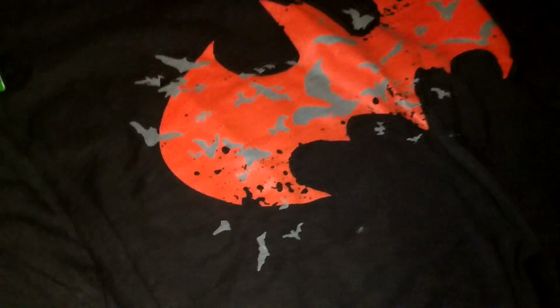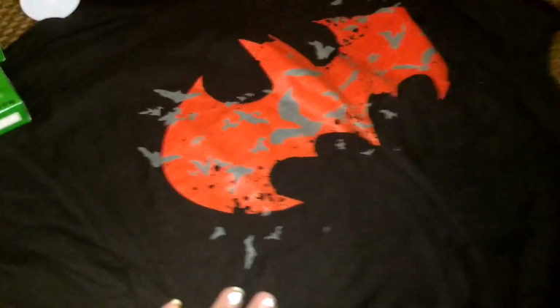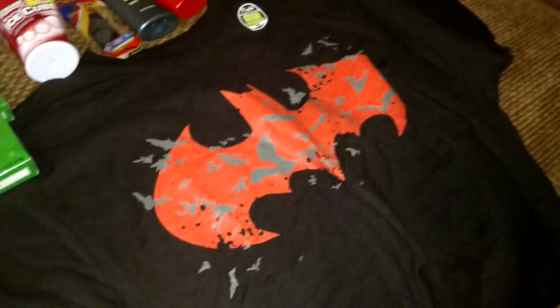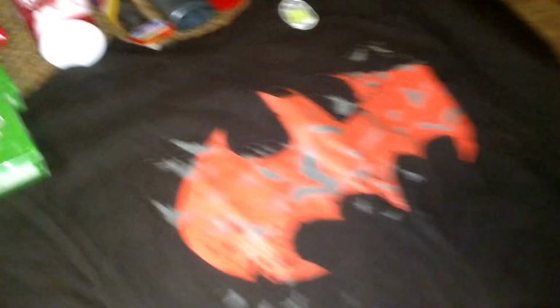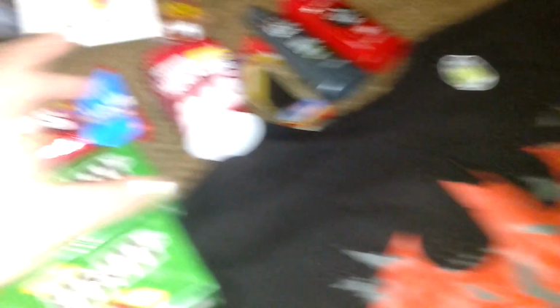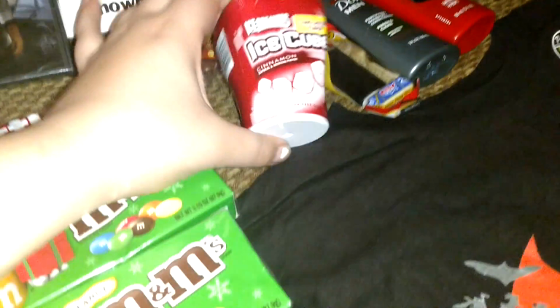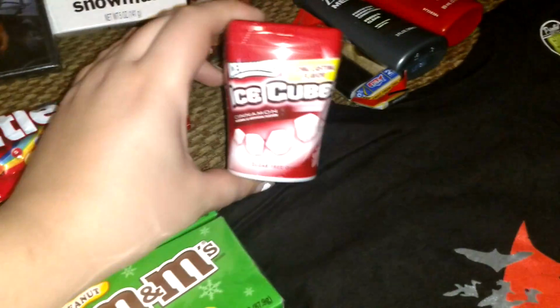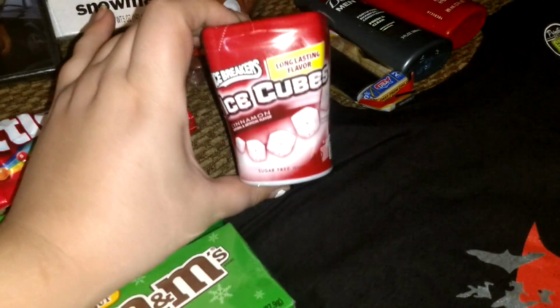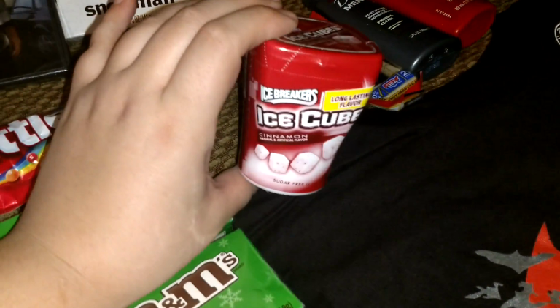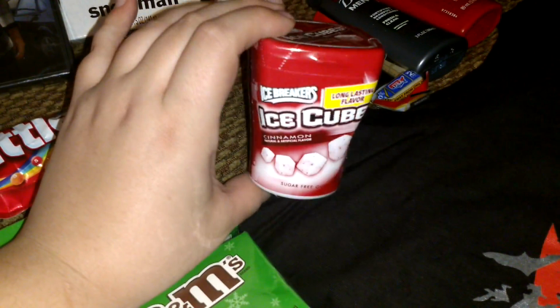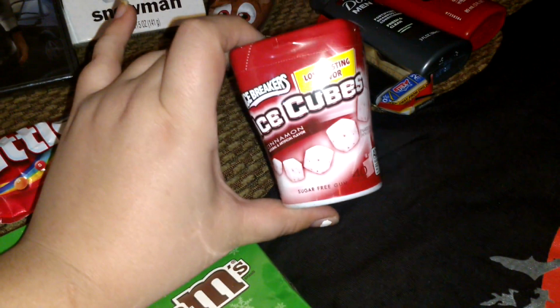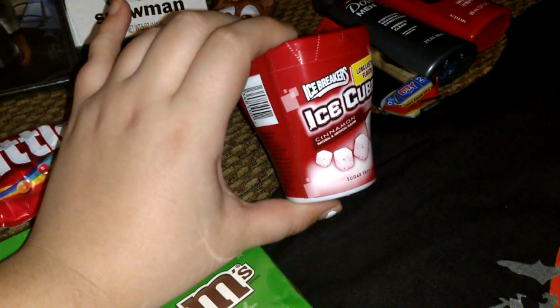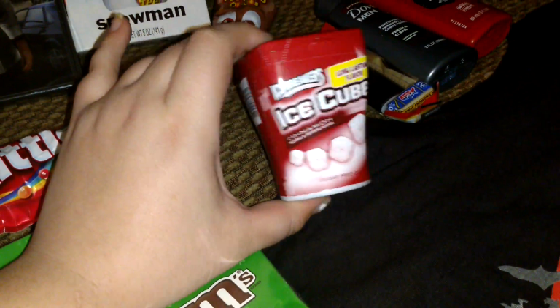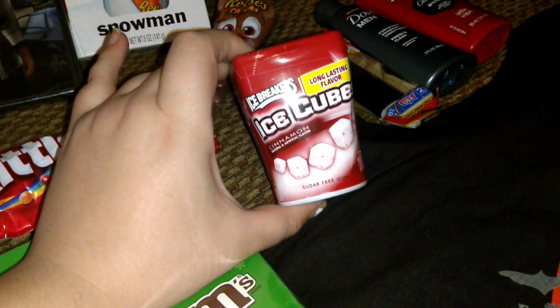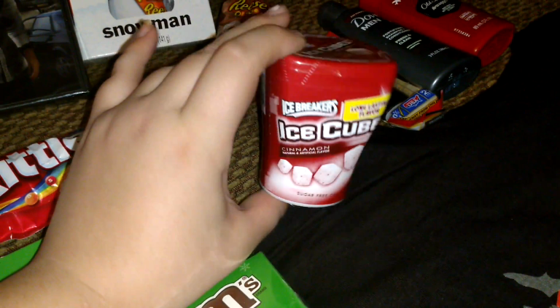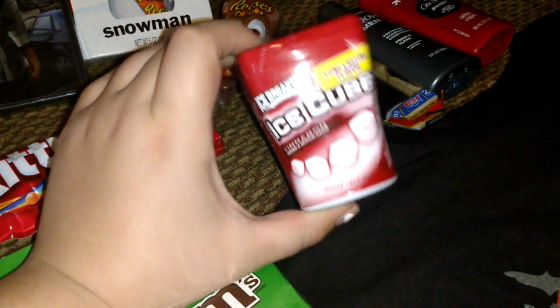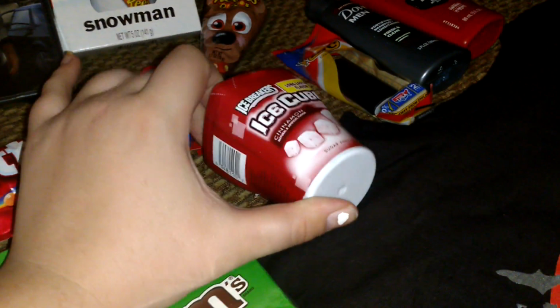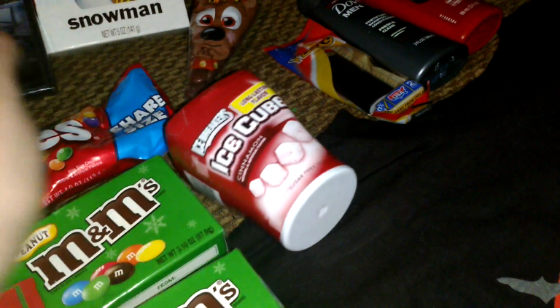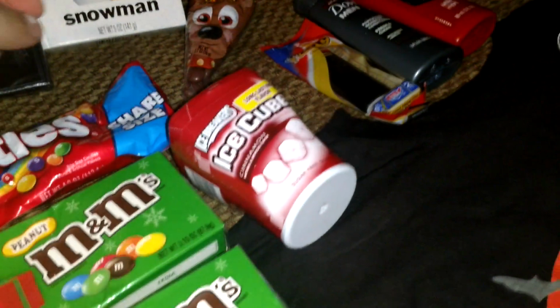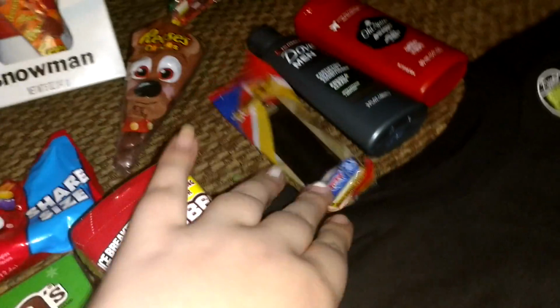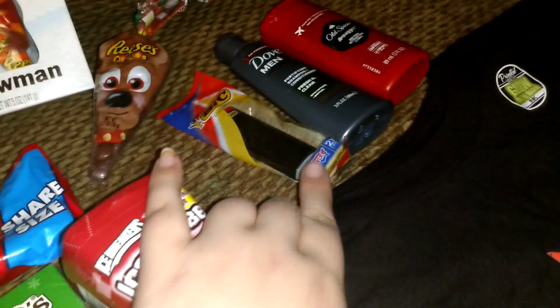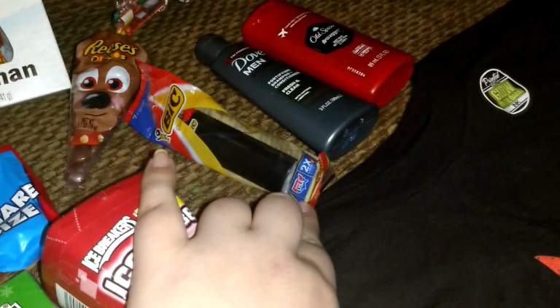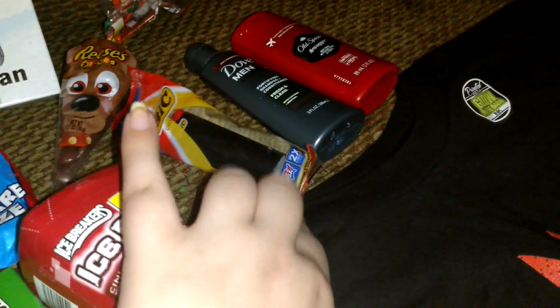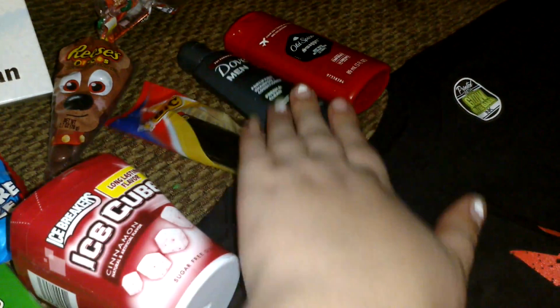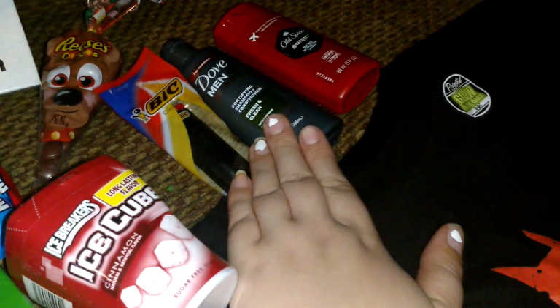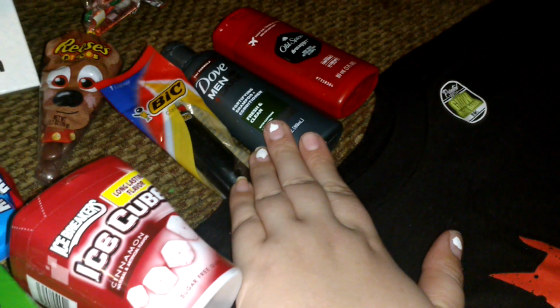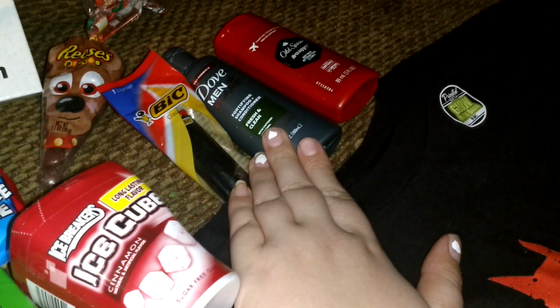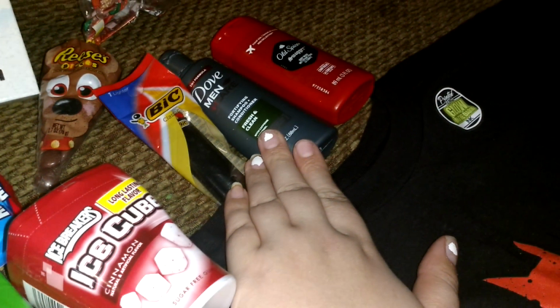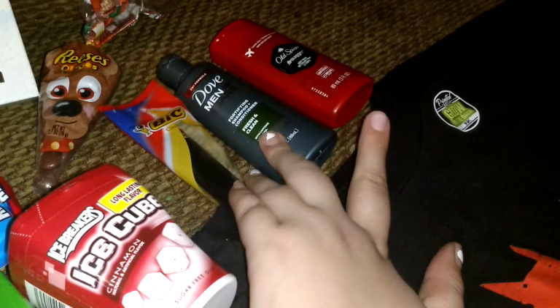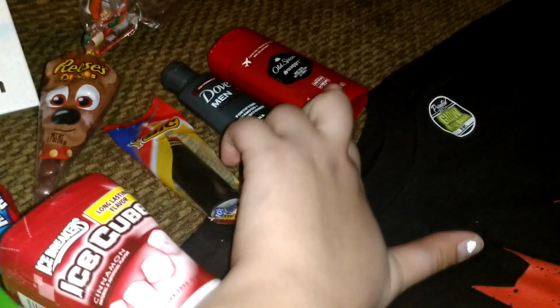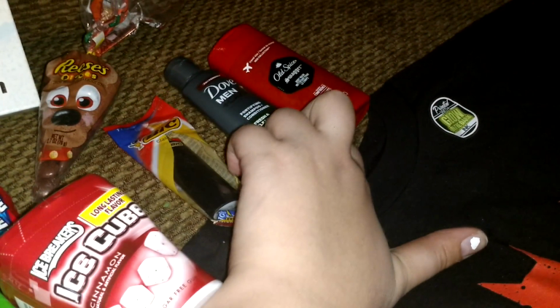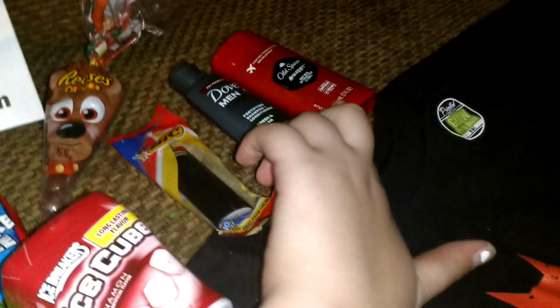A Batman shirt. Some gum — I know he likes Big Red but I decided to get the bigger one. A lighter because my husband is a smoker. Shampoo, conditioner, and body wash.